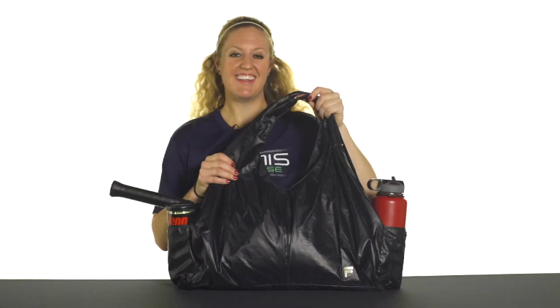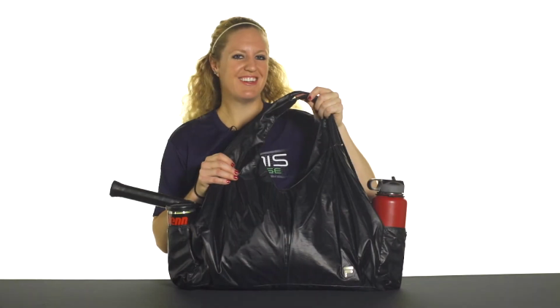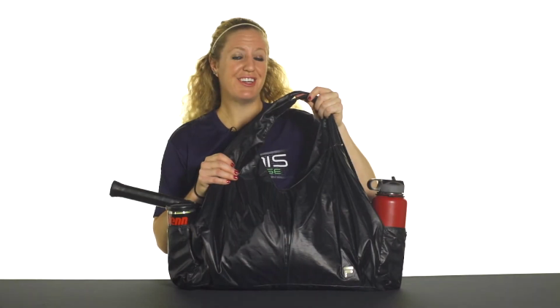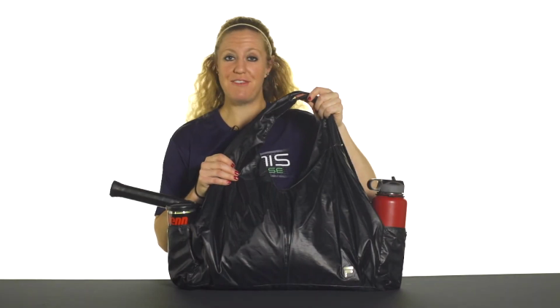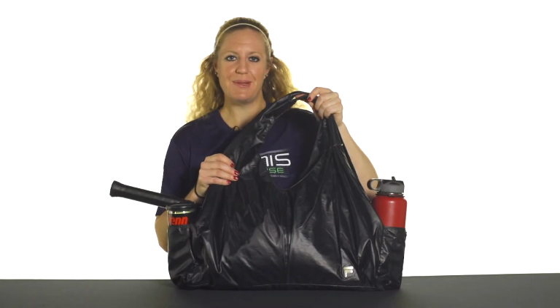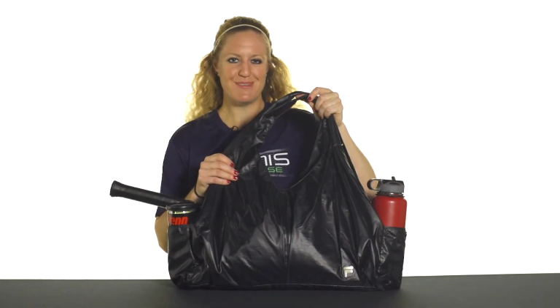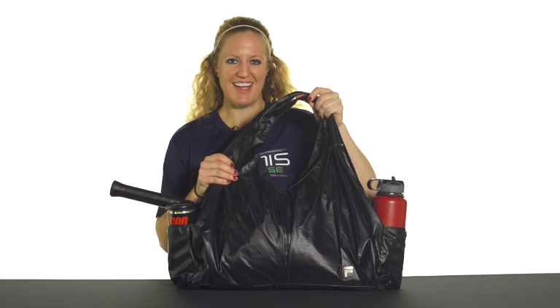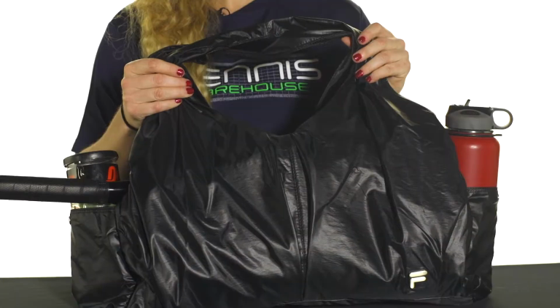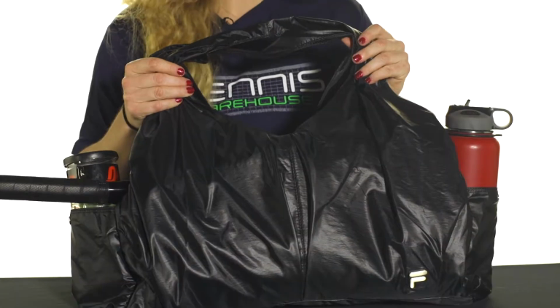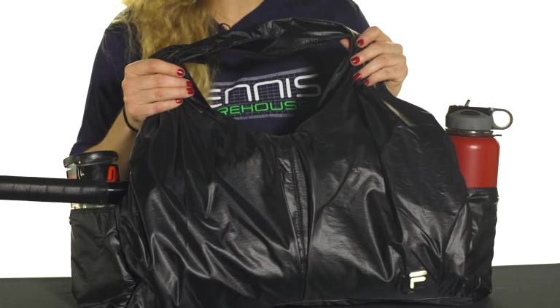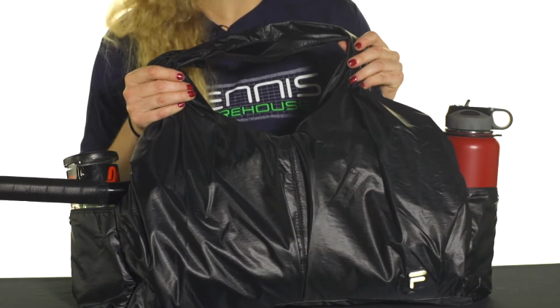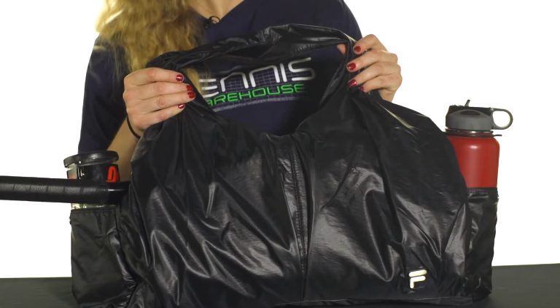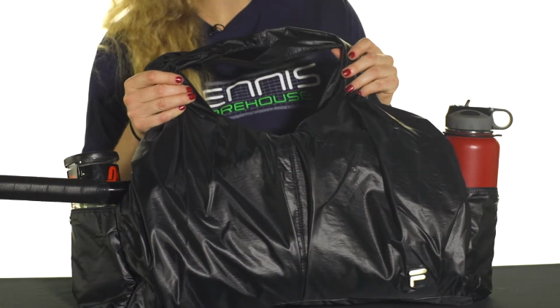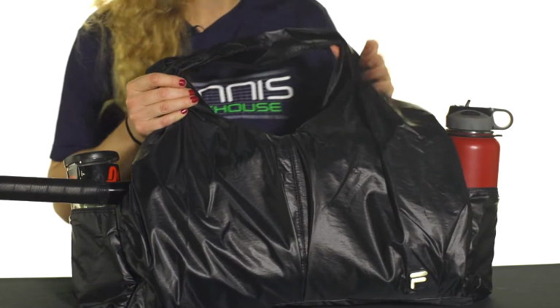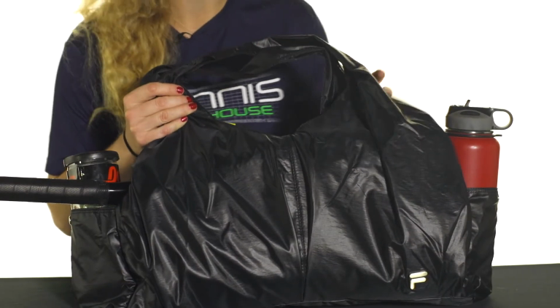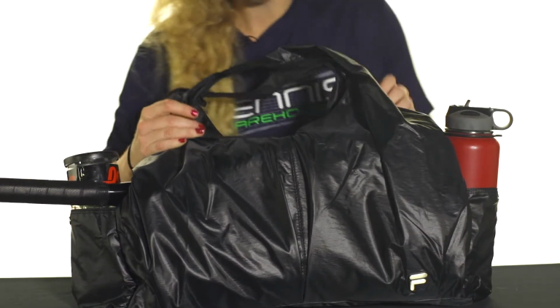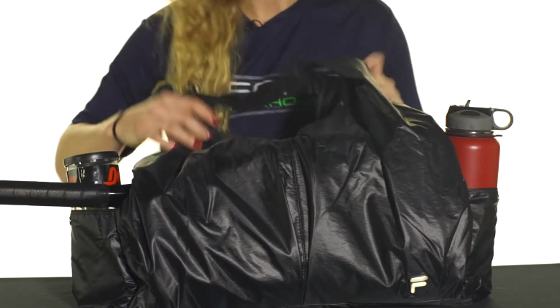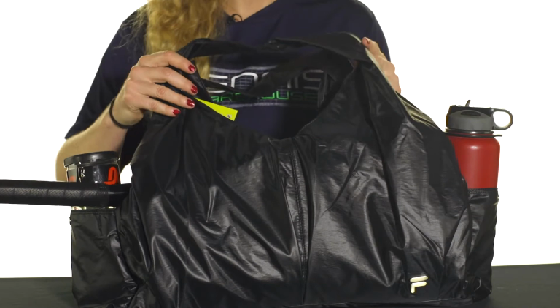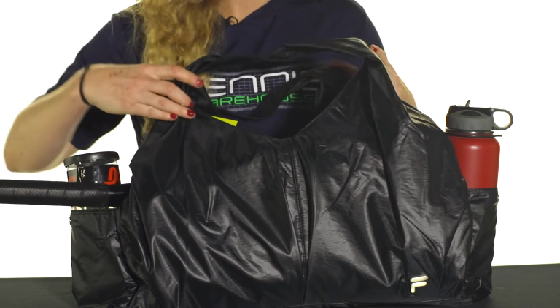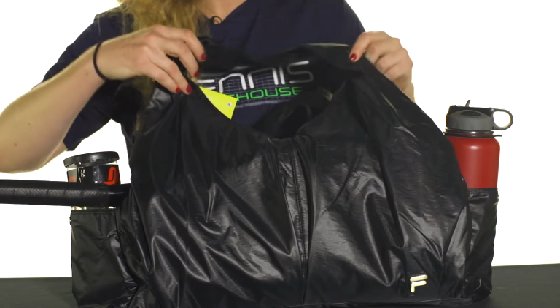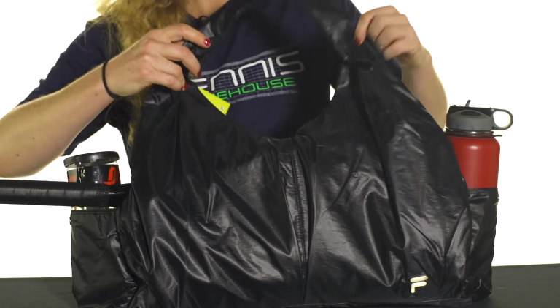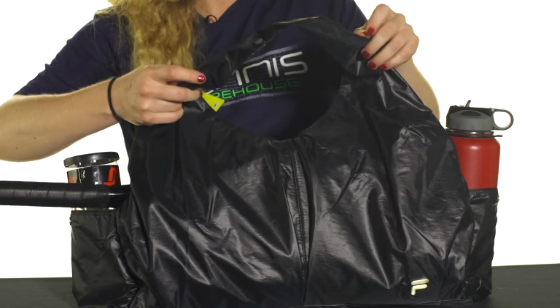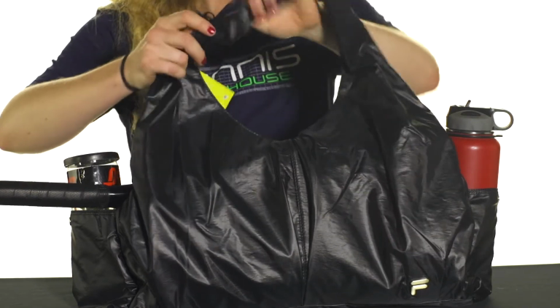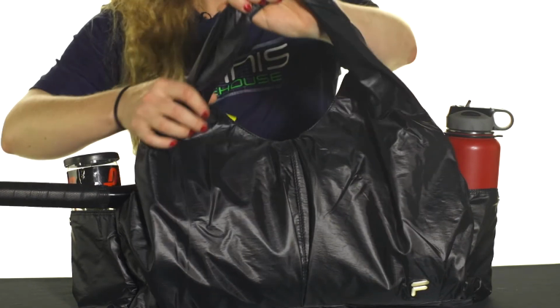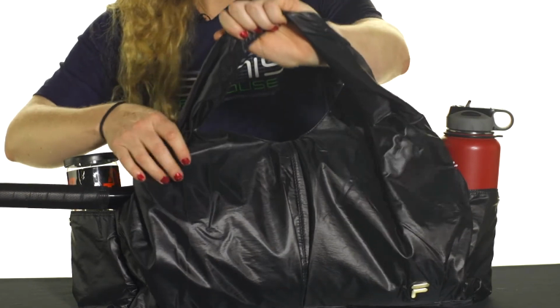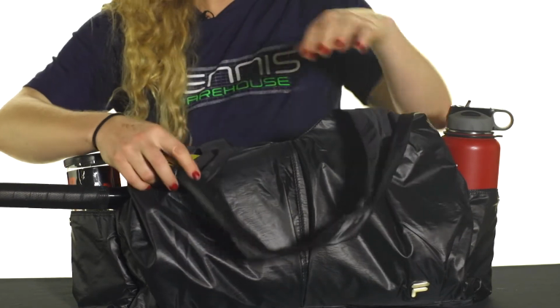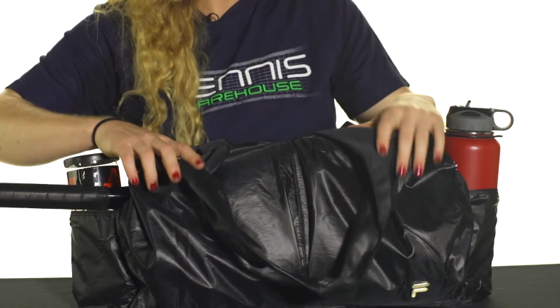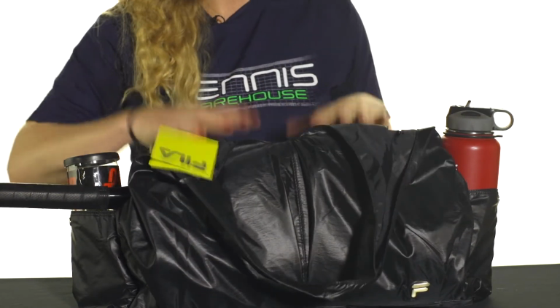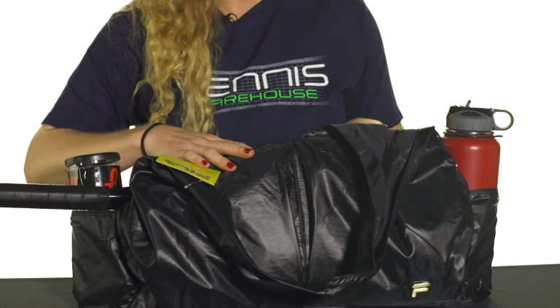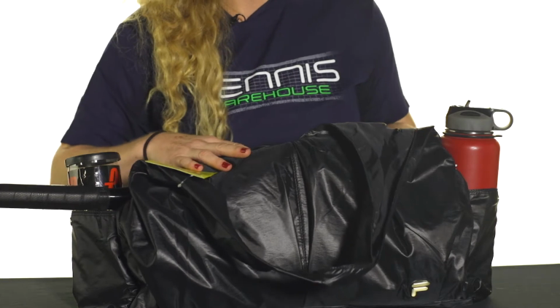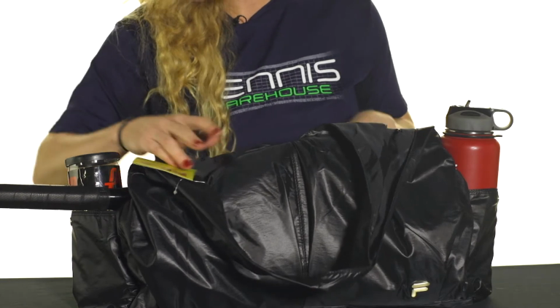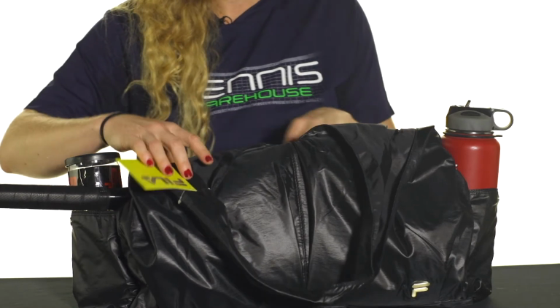Let's take a closer look at the Fila Platinum Tote Bag. For the fashionista that wants their tennis bag to look as good as their game on the court, this bag is awesome and really fashion forward. You can also check out the Fila Platinum Group, and this bag should match perfectly with those items.